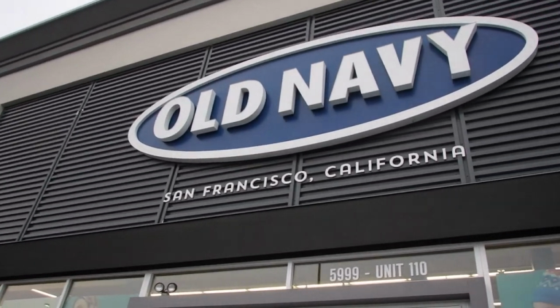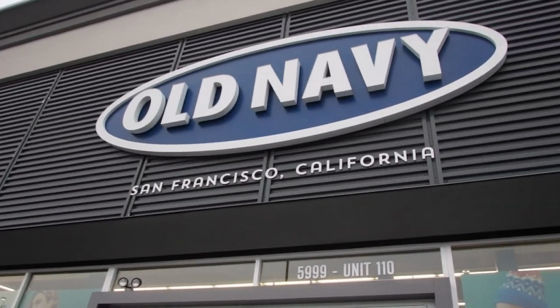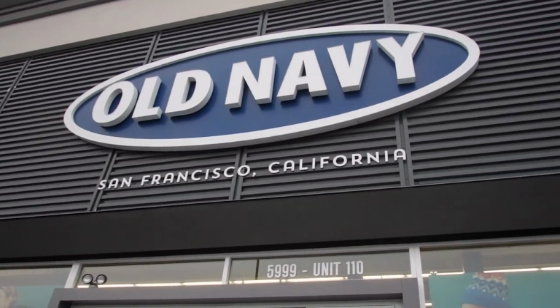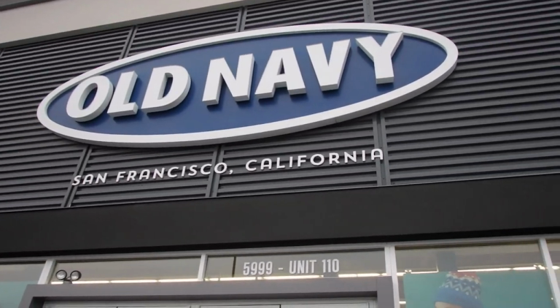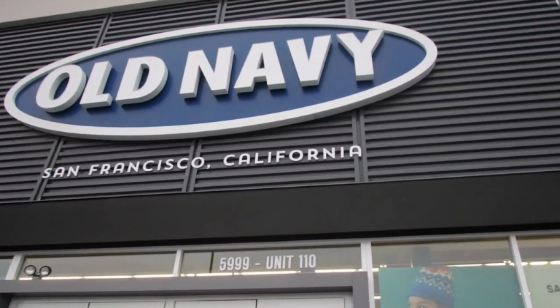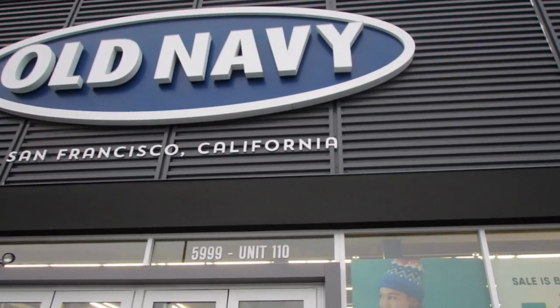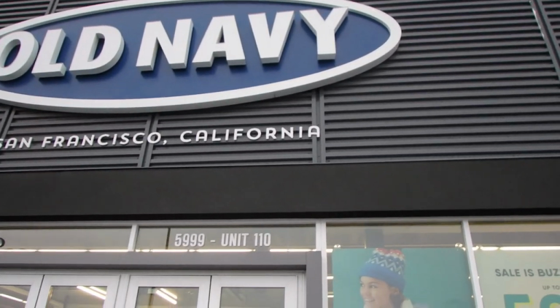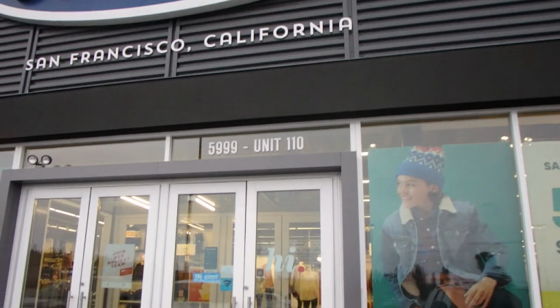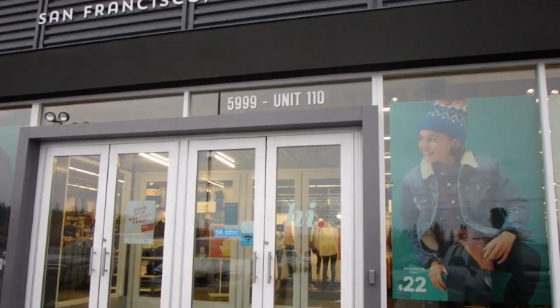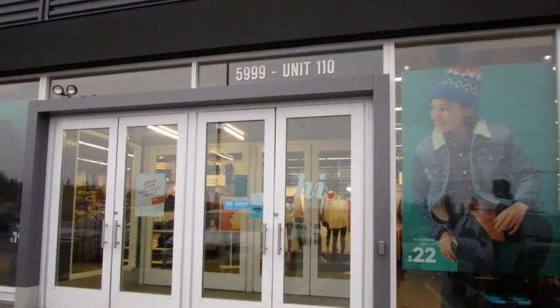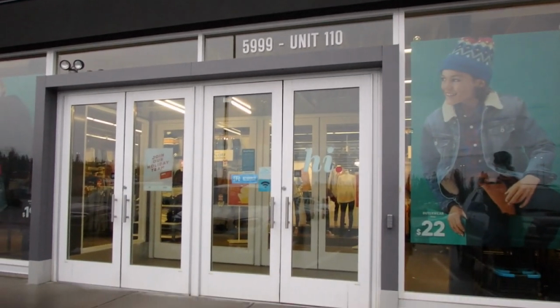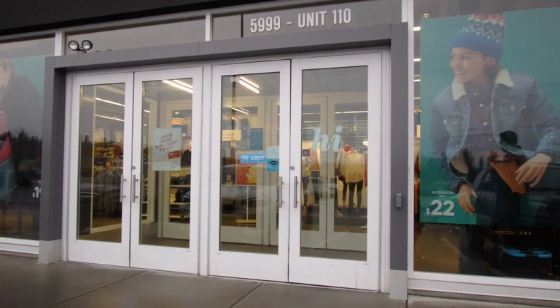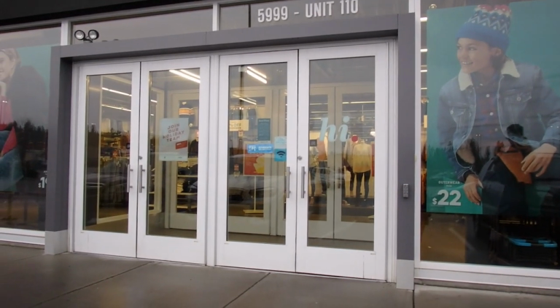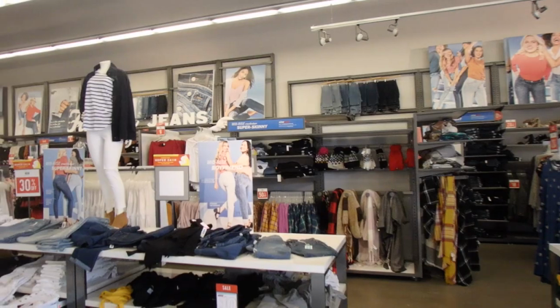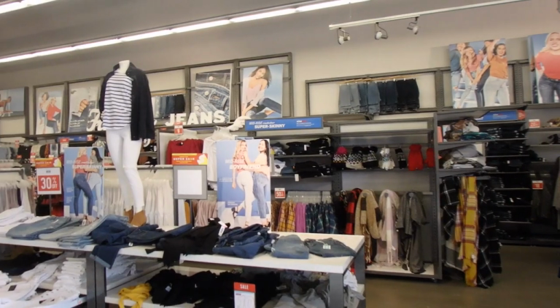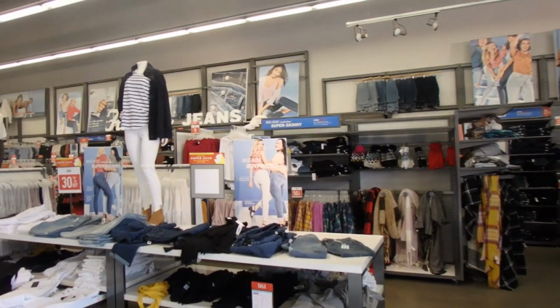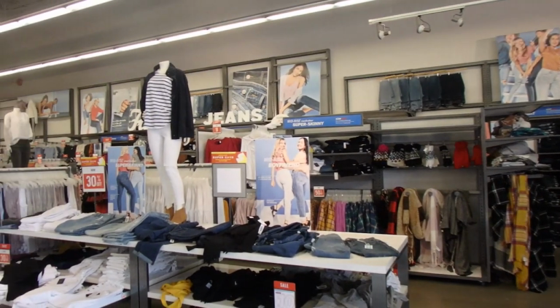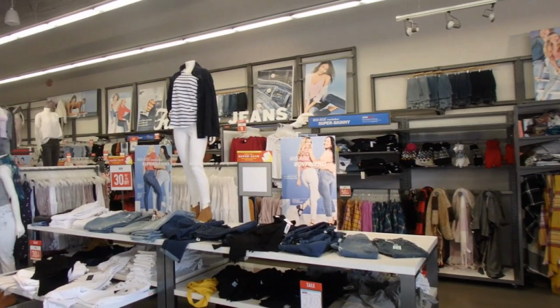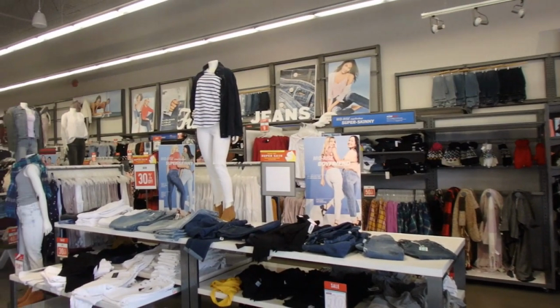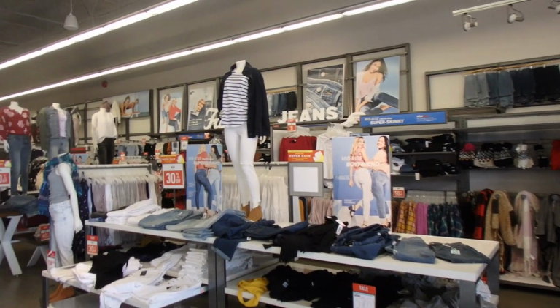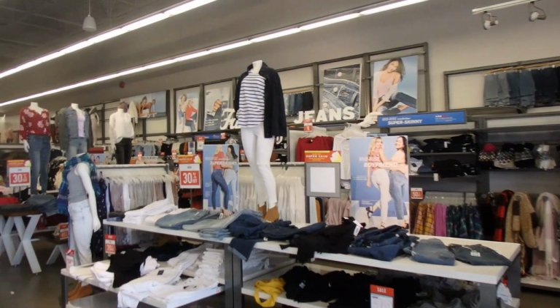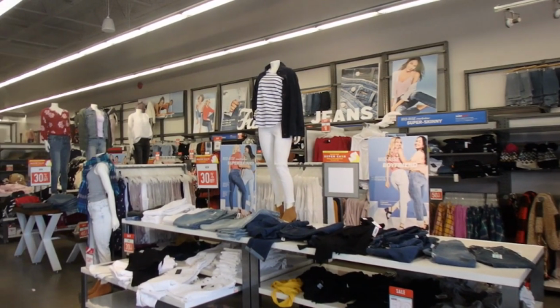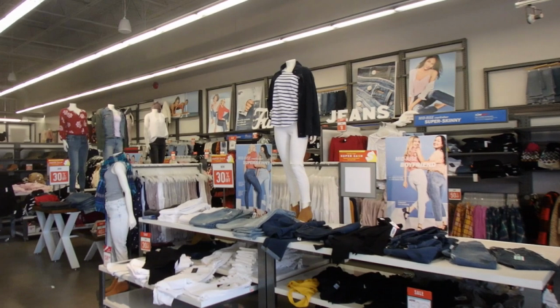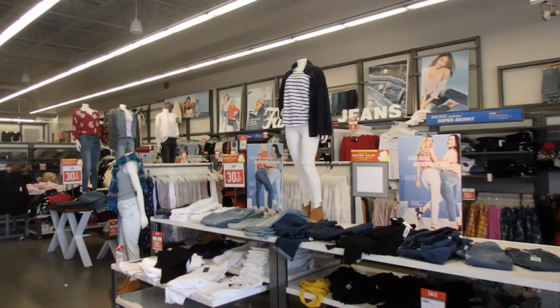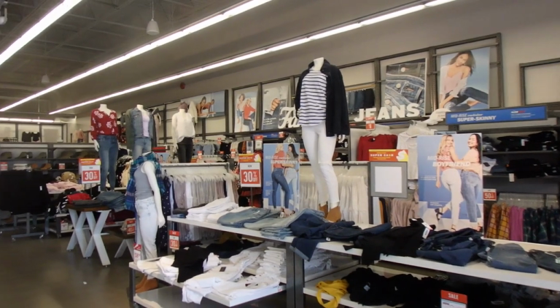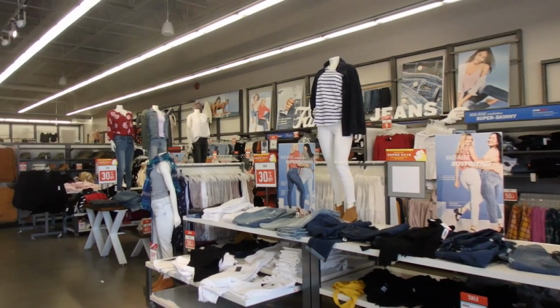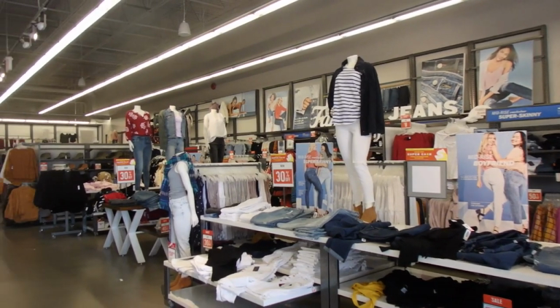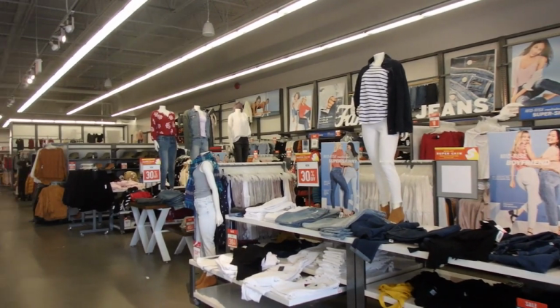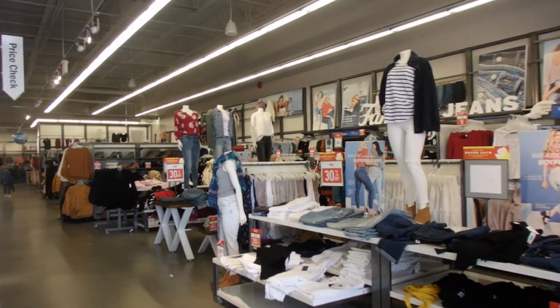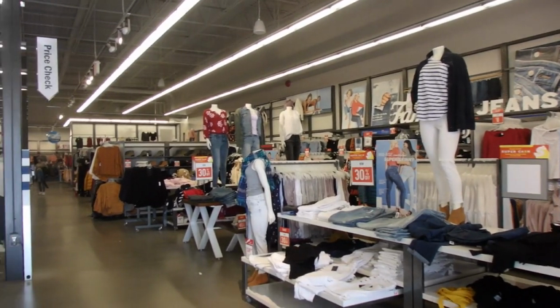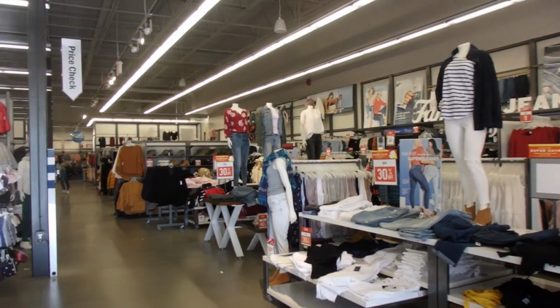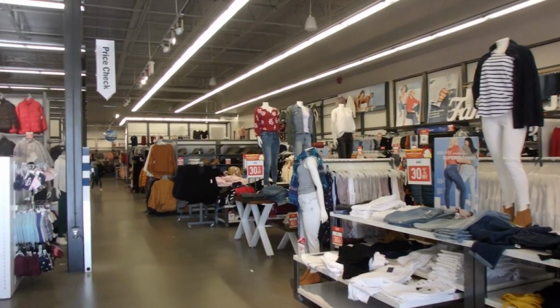Today what I'm going to be talking to you about is one of my favorite stores to shop at — Old Navy. This is not sponsored; this is just some money-saving tips that I have for you guys that will save you loads of money for your entire family.